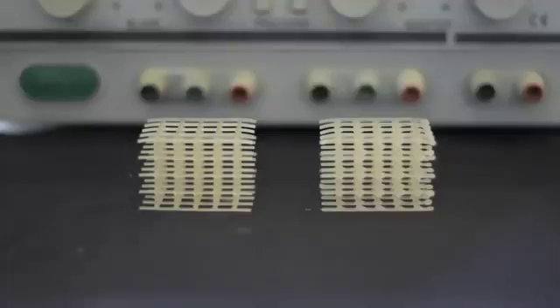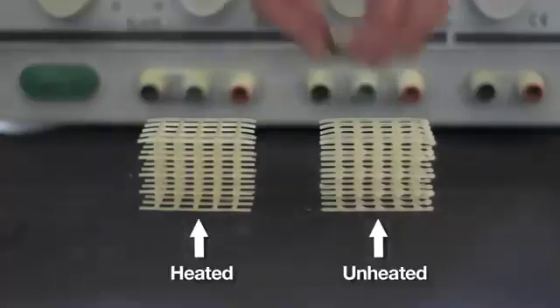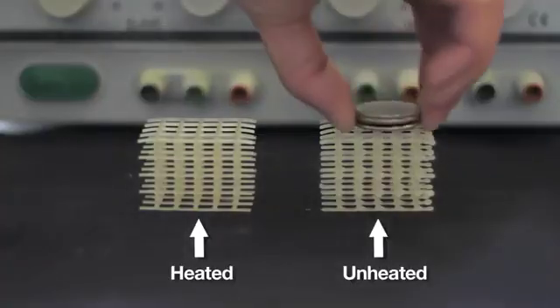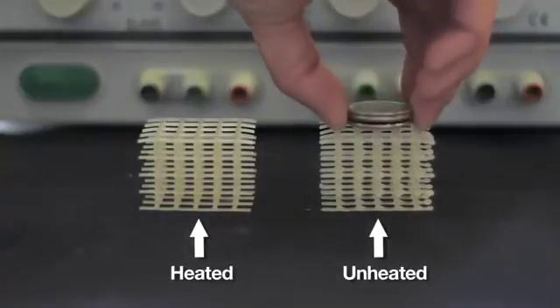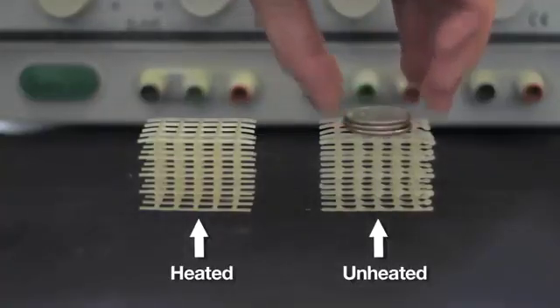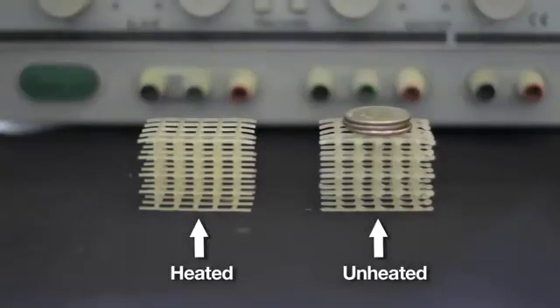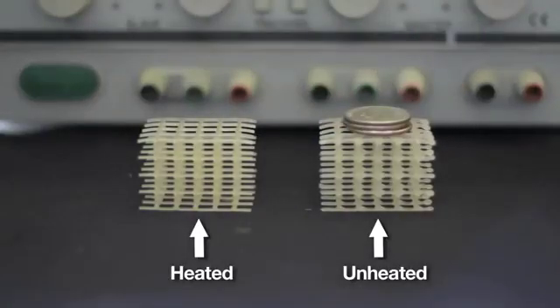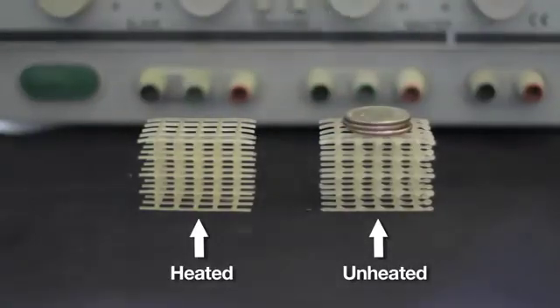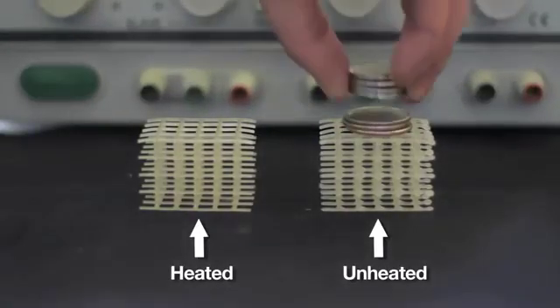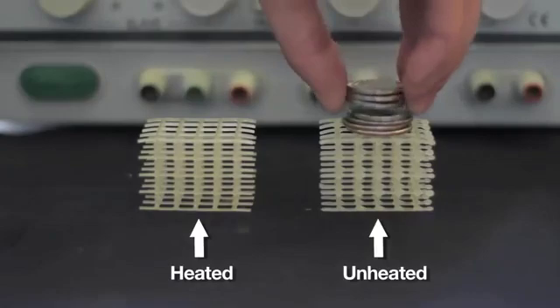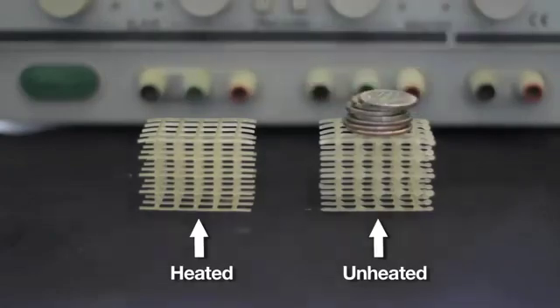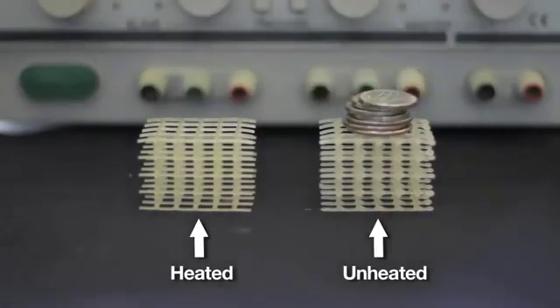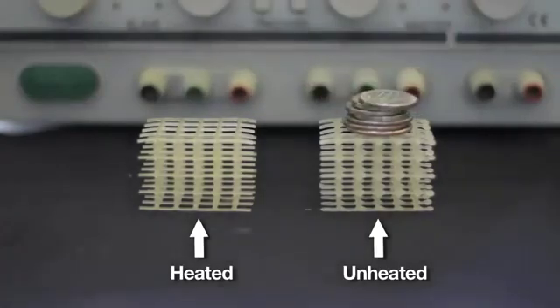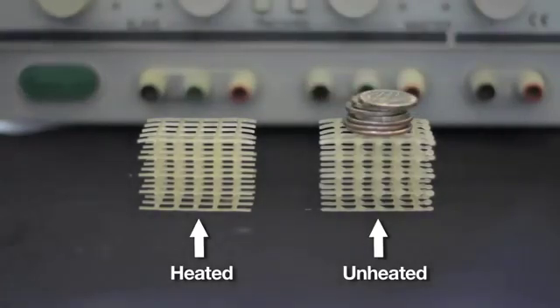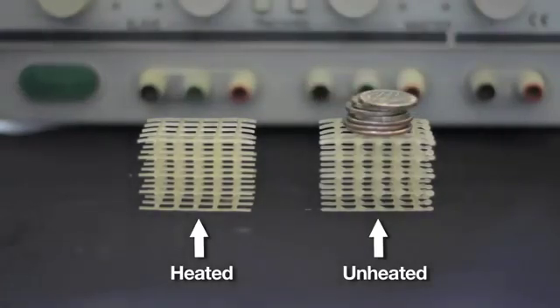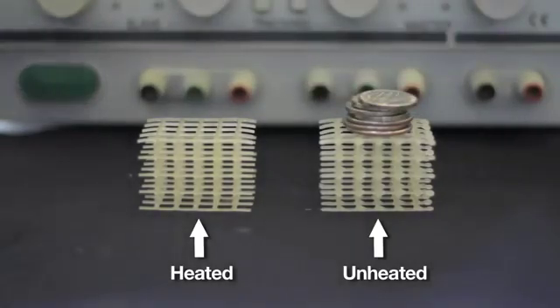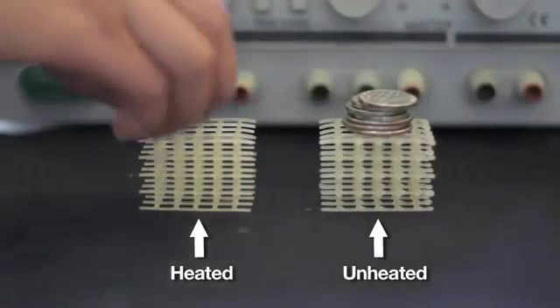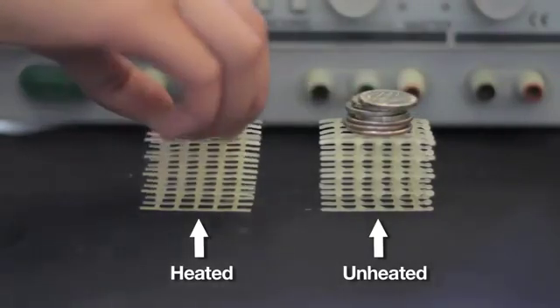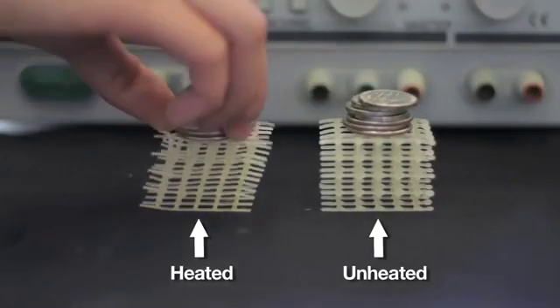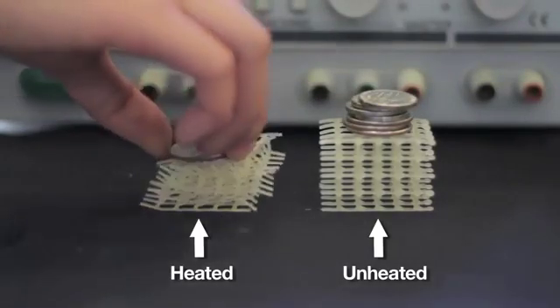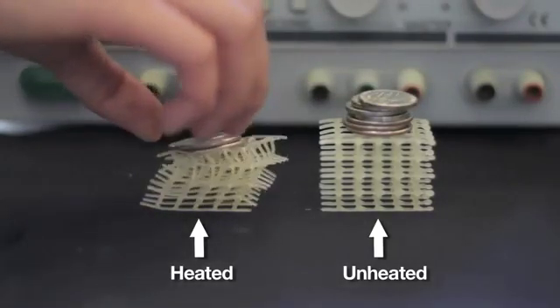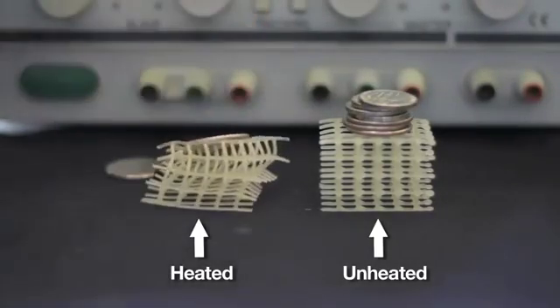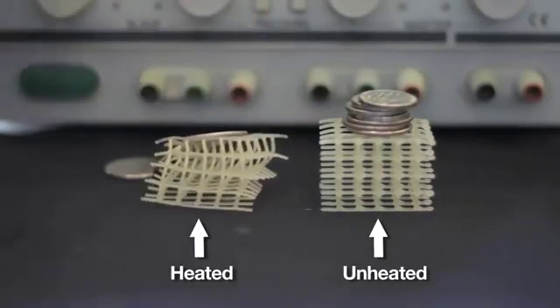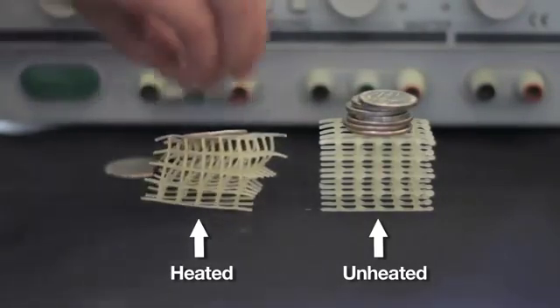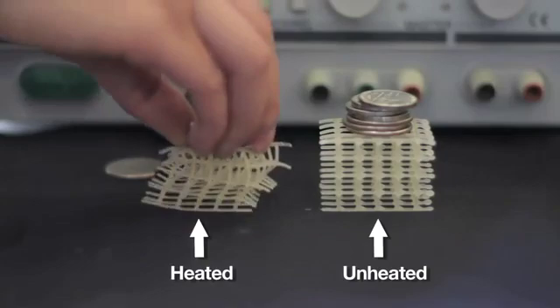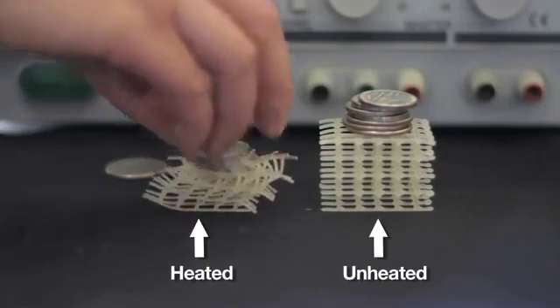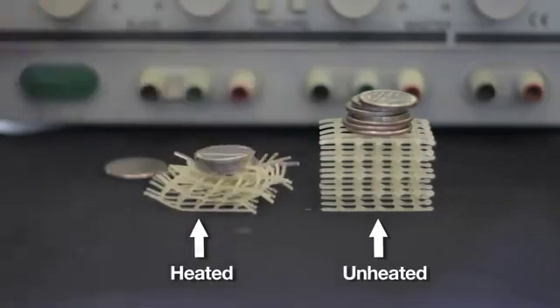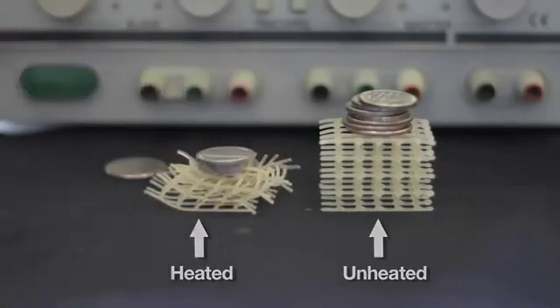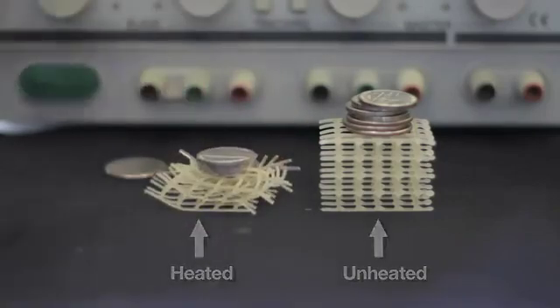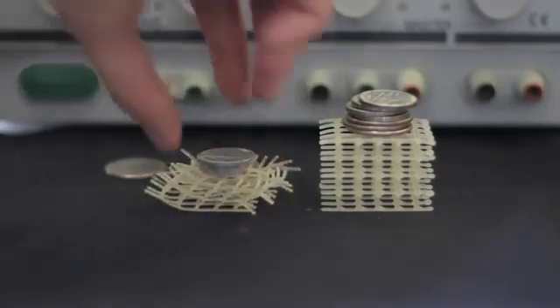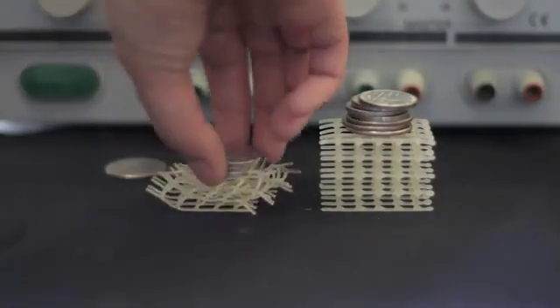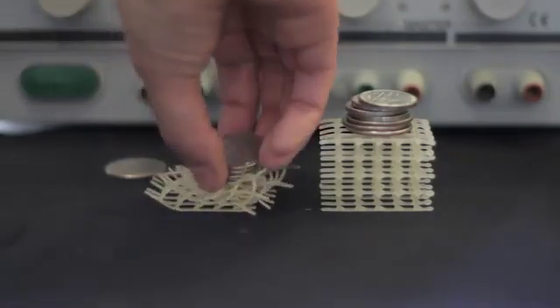What you're looking at here is a soft scaffold of foam that's been coated in wax. When the wax is heated you get the soft structure, and when the wax re-solidifies it regains its rigidity.